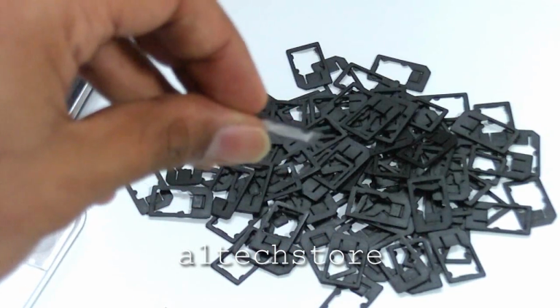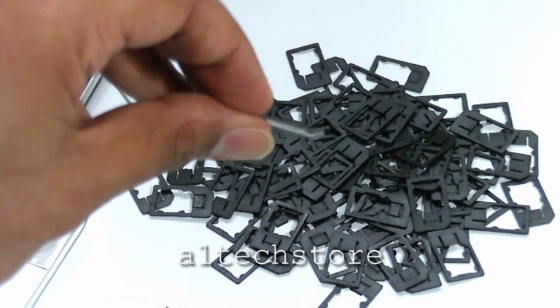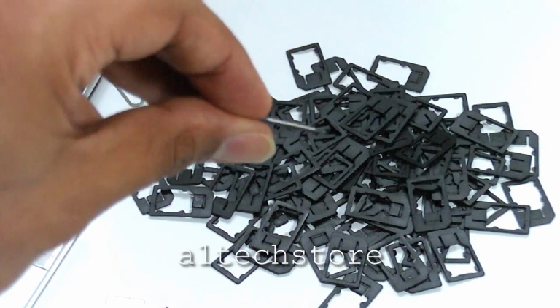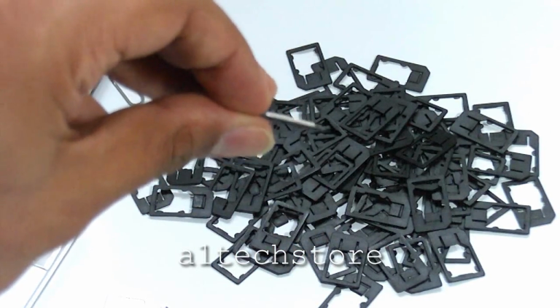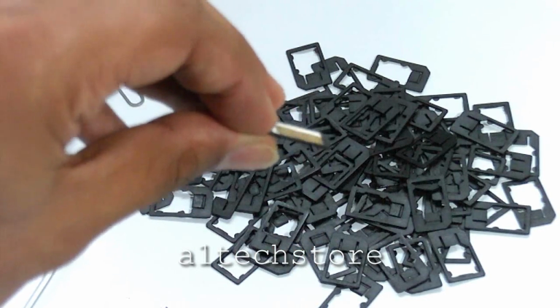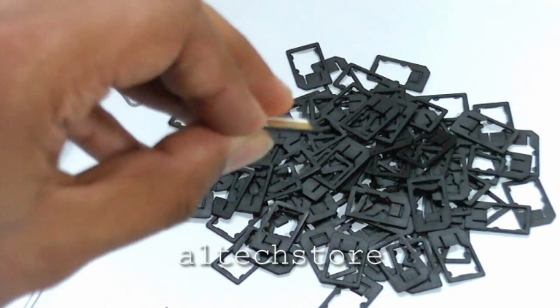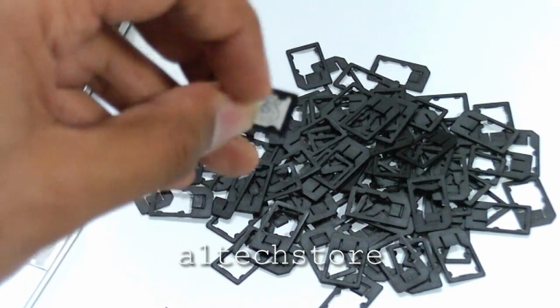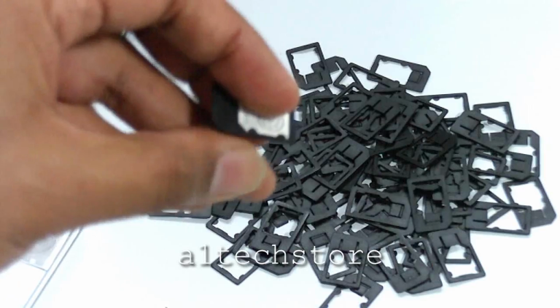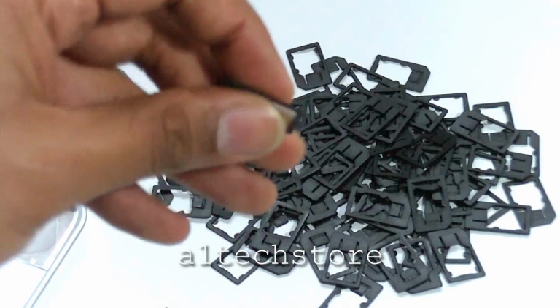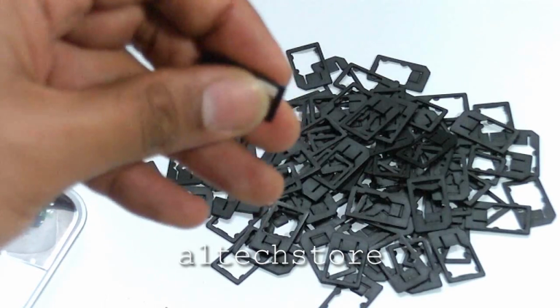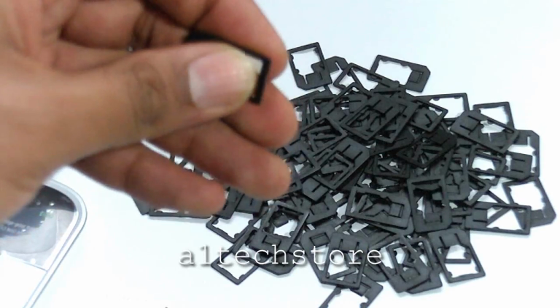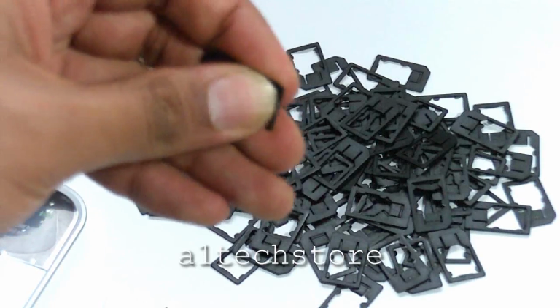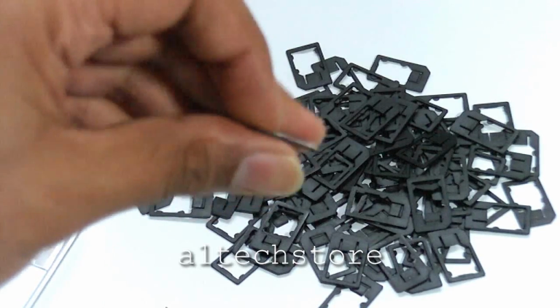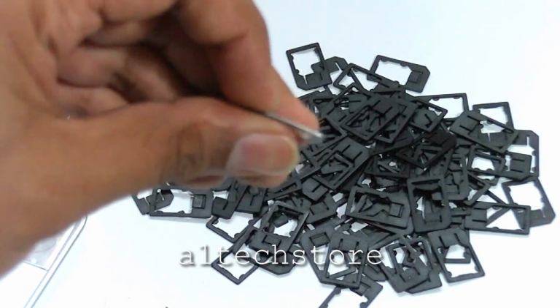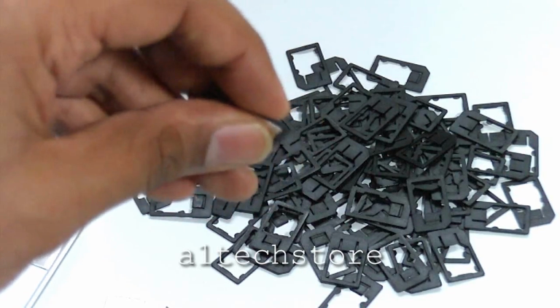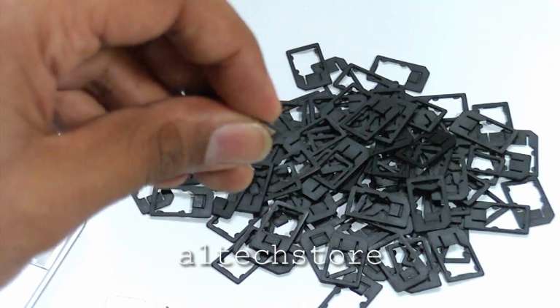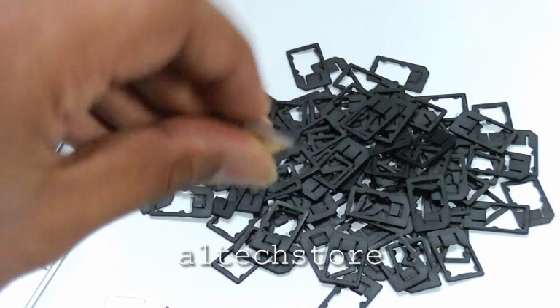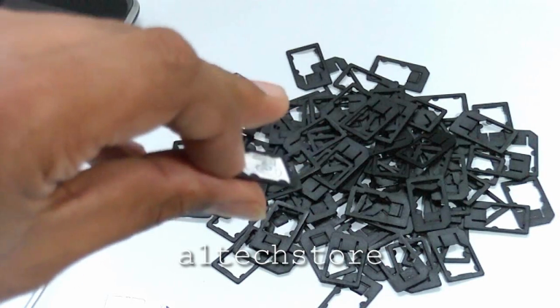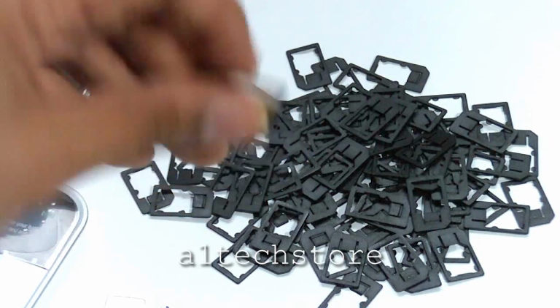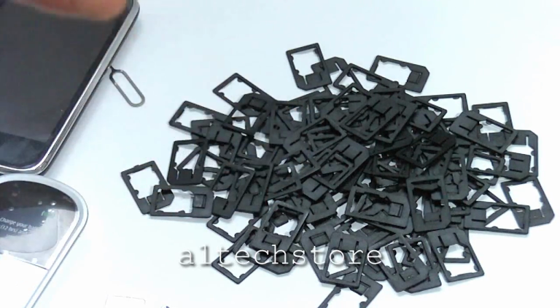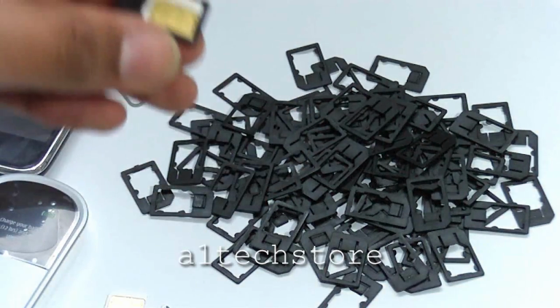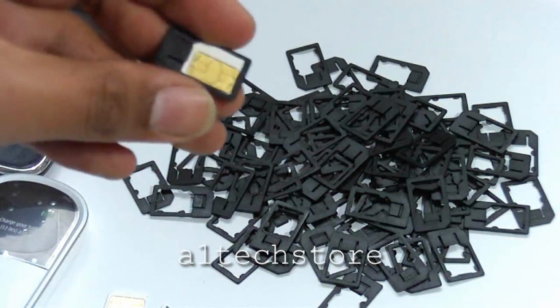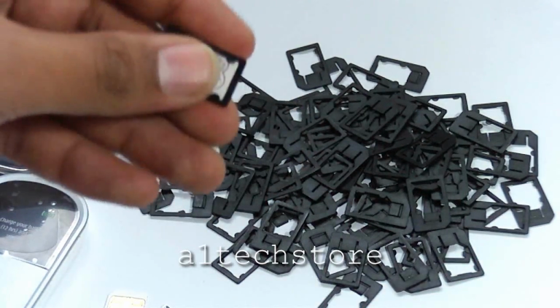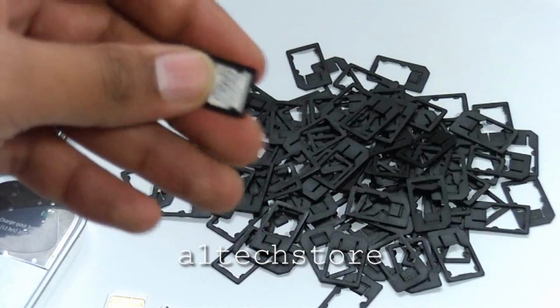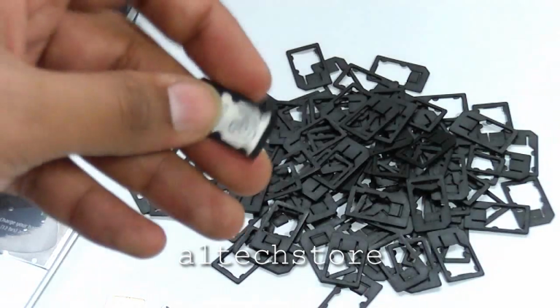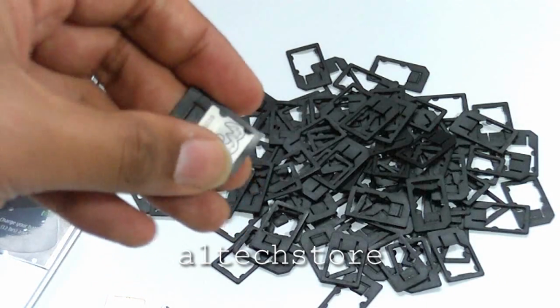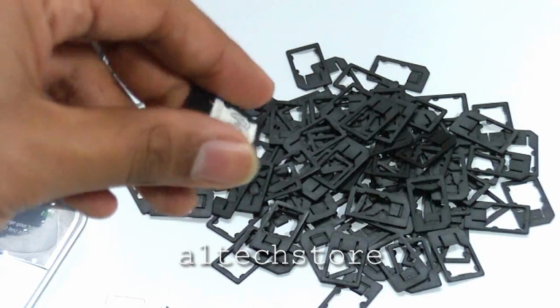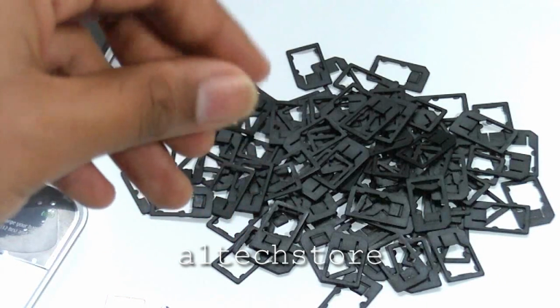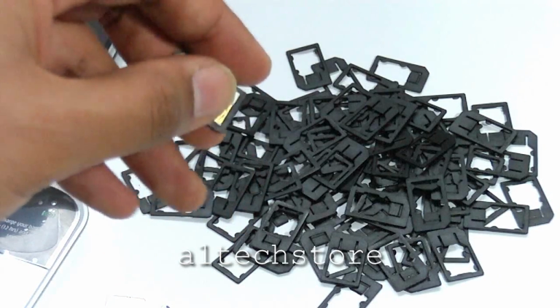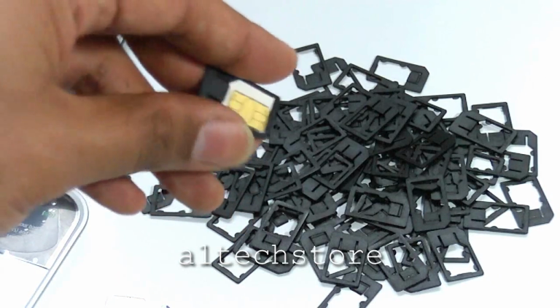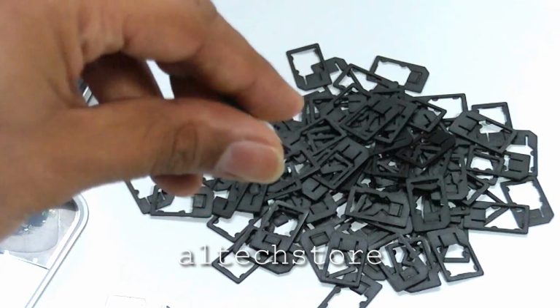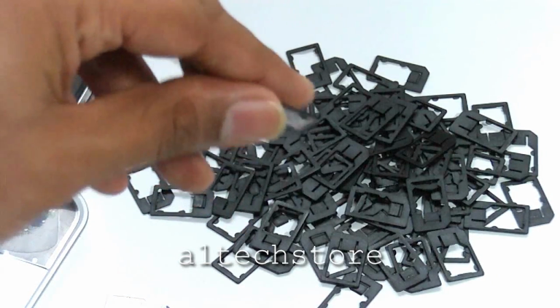The adapter itself is very thin — nearly the same size as the SIM card itself — so it's not going to cause any problems when you're putting this adapter into different devices.